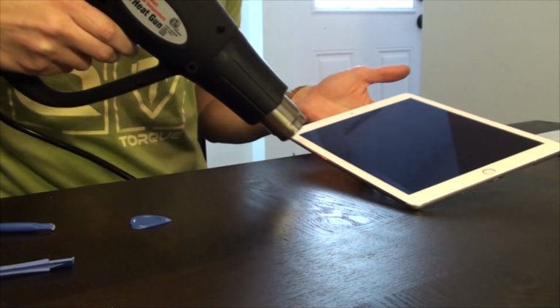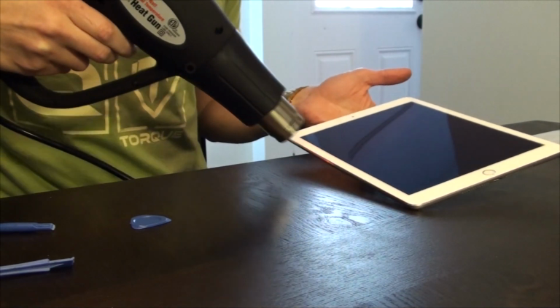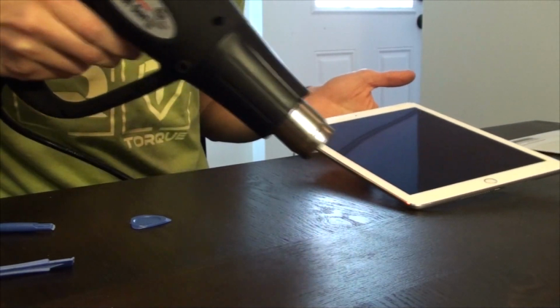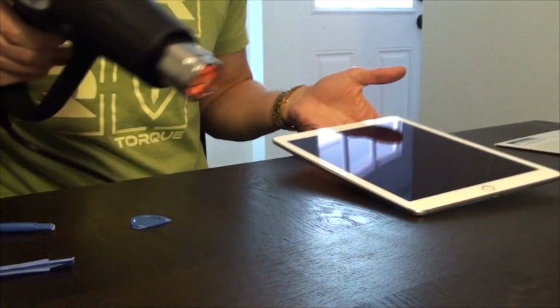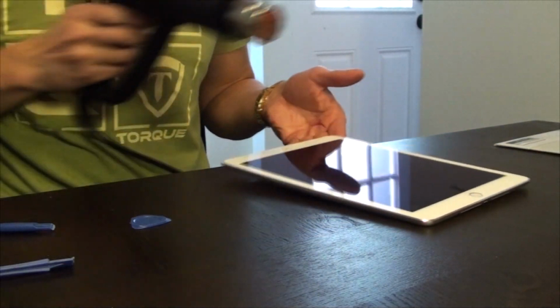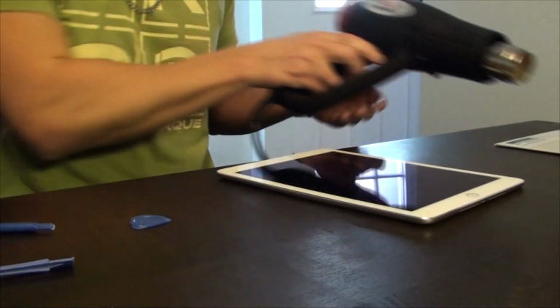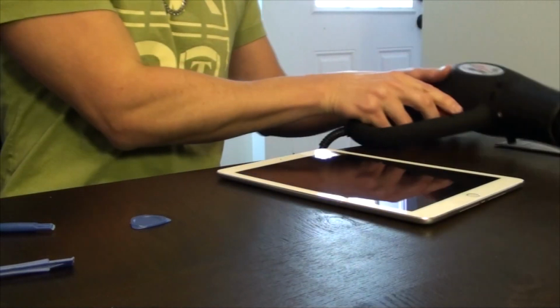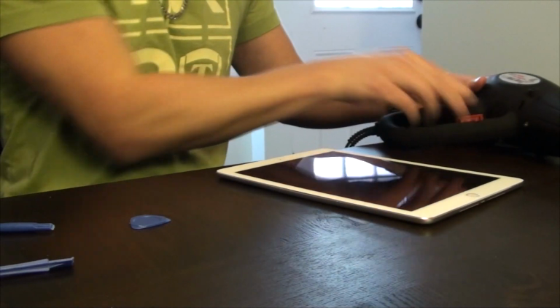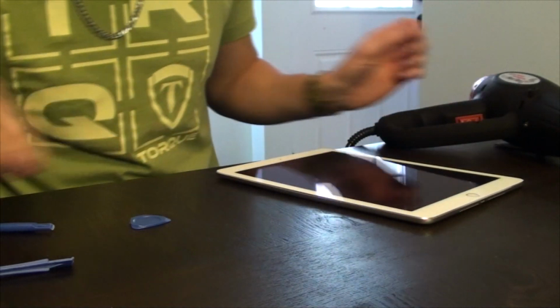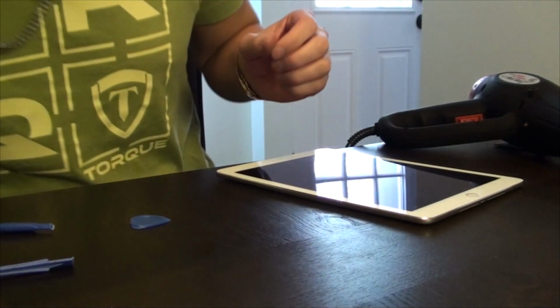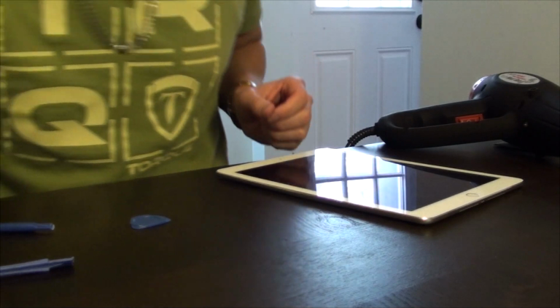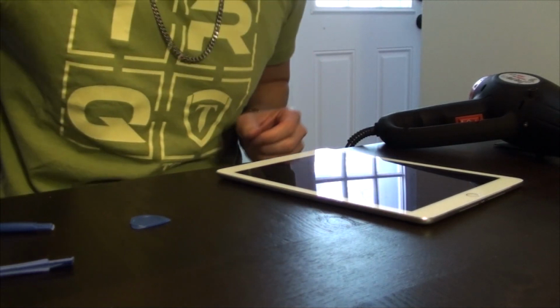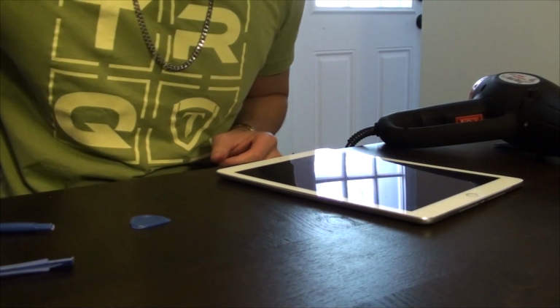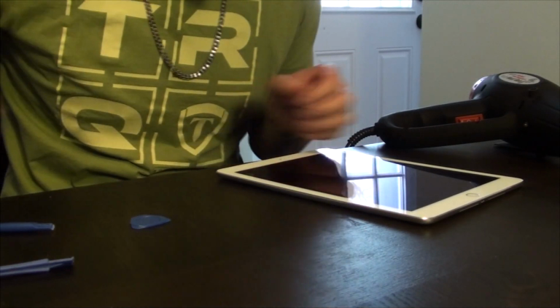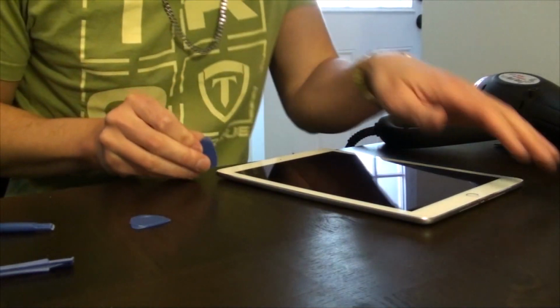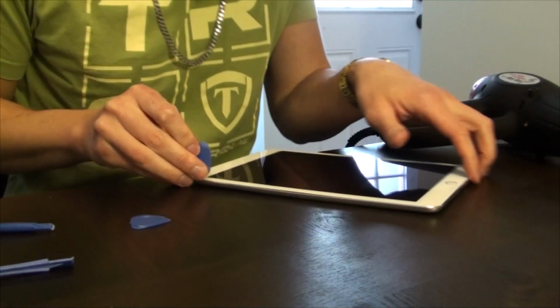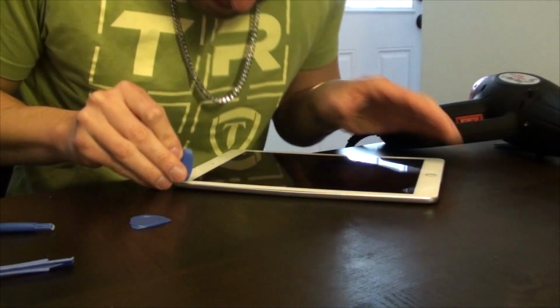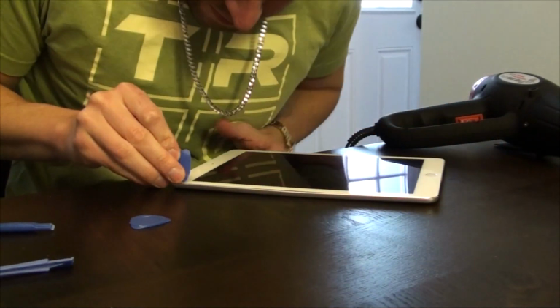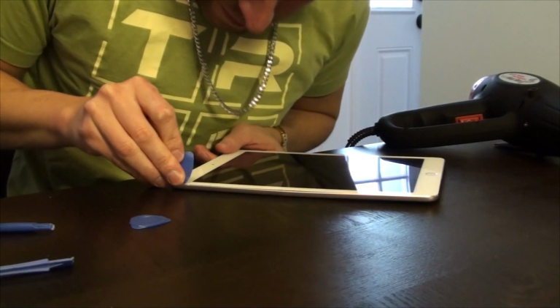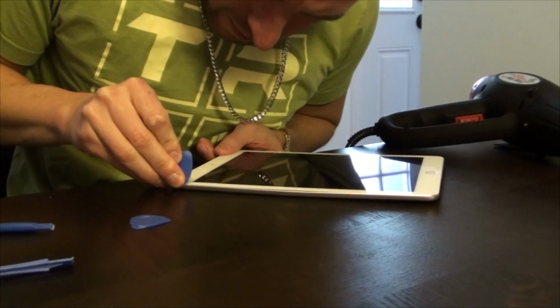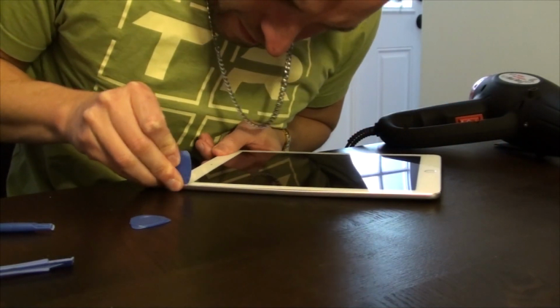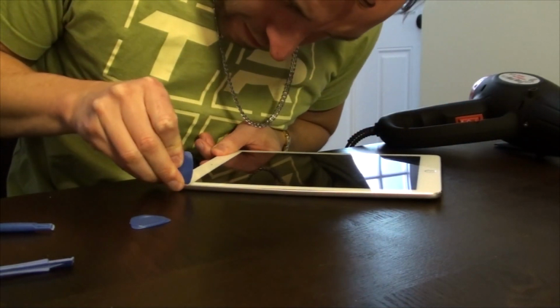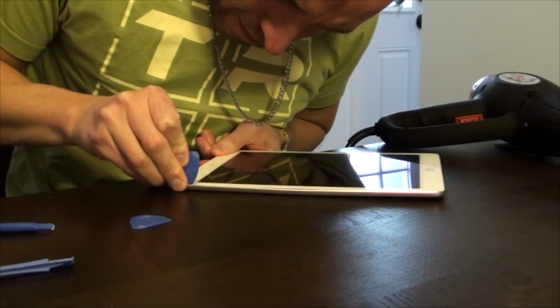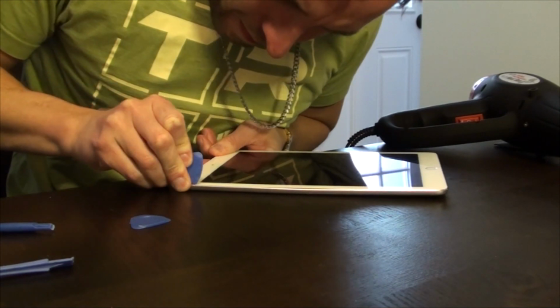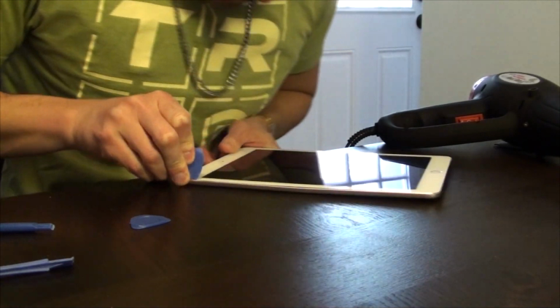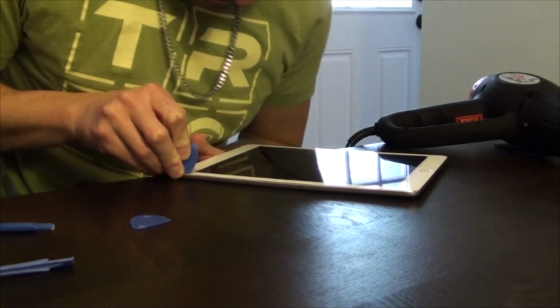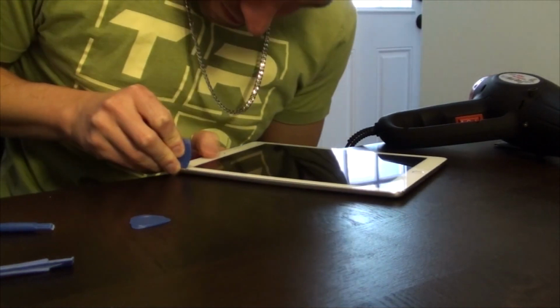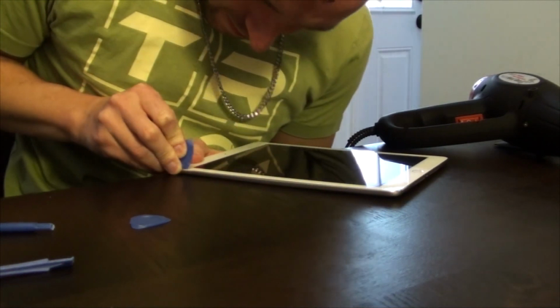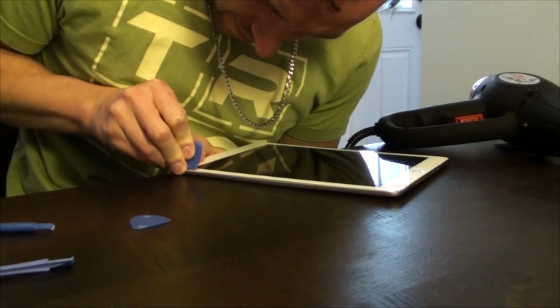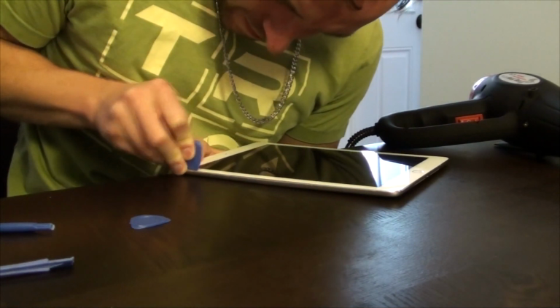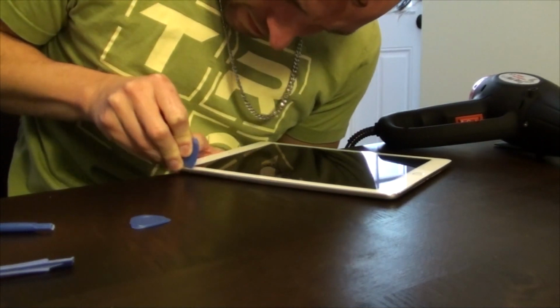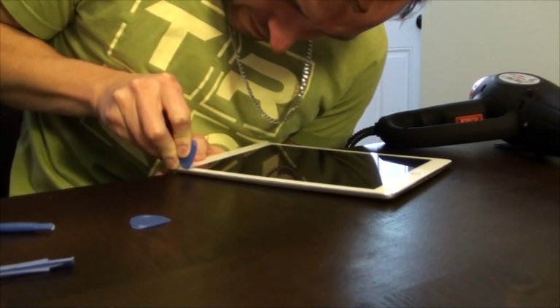Using a heat gun, apply heat only around the perimeter — the very border — because that's where the thermal adhesive exists. If you go too far in, you may damage the digitizer or the screen.